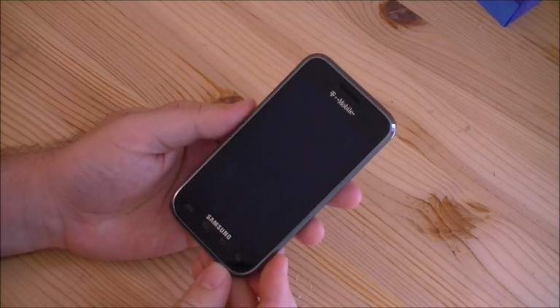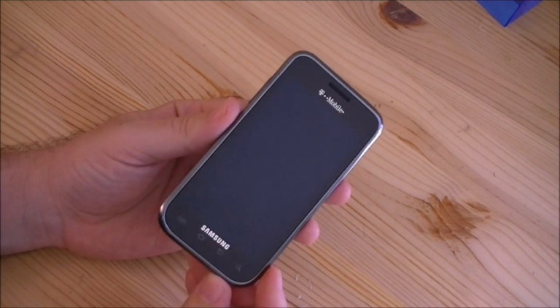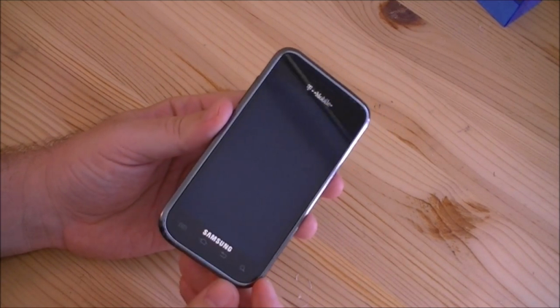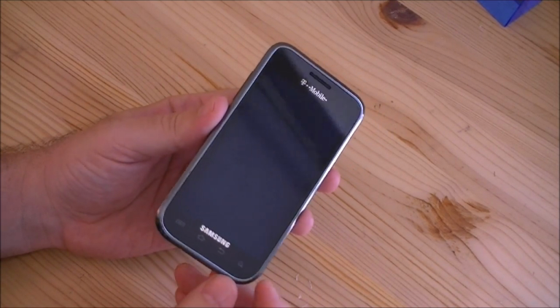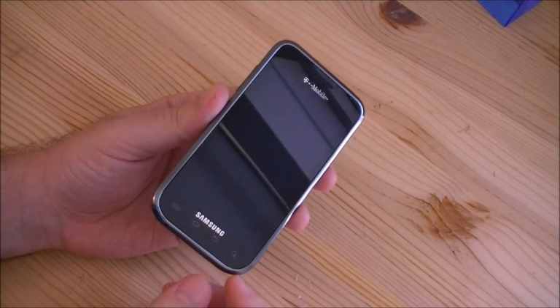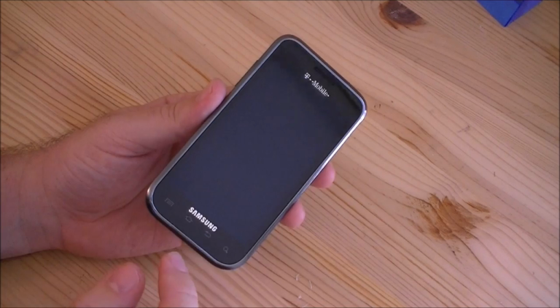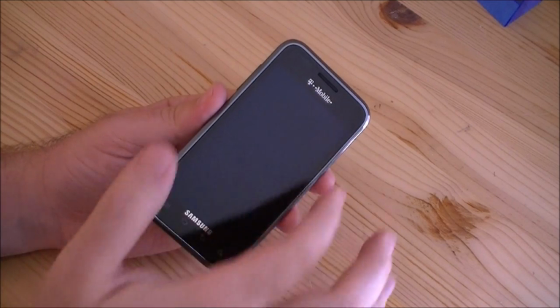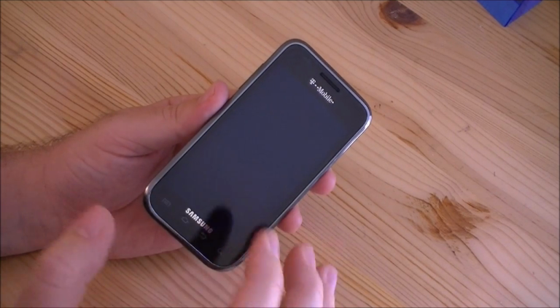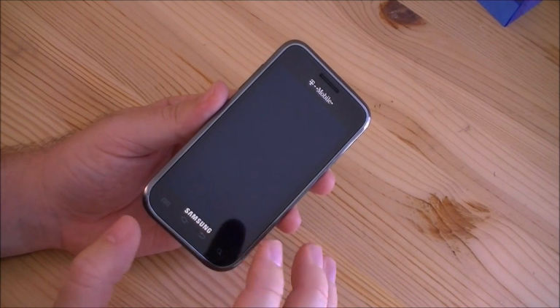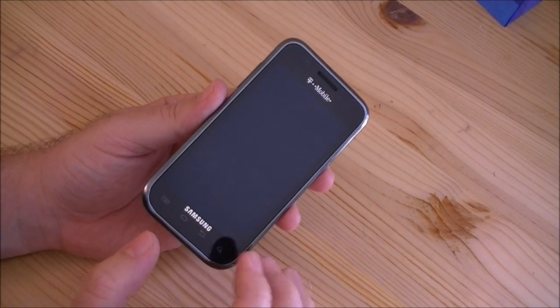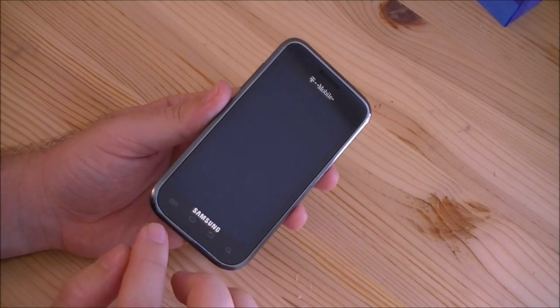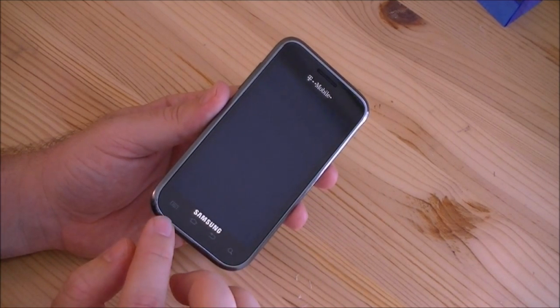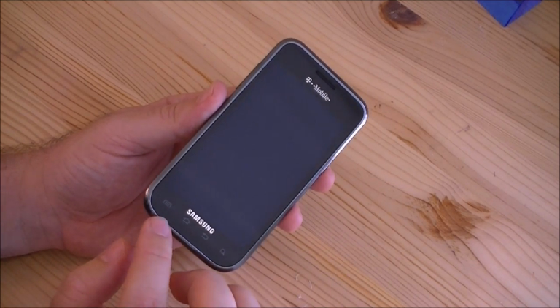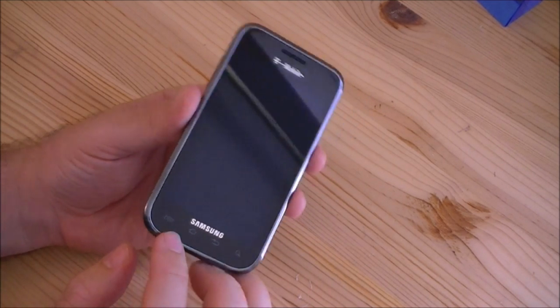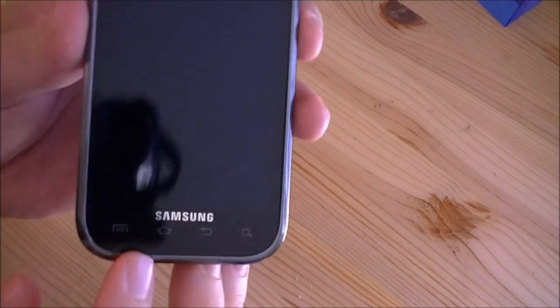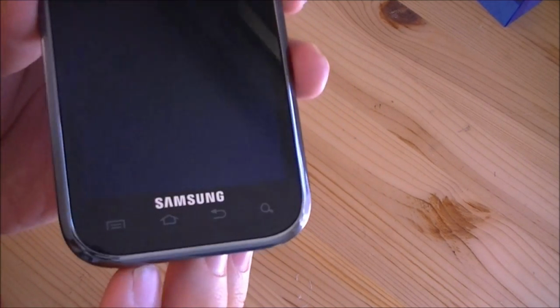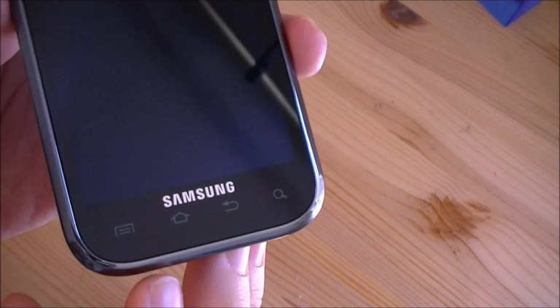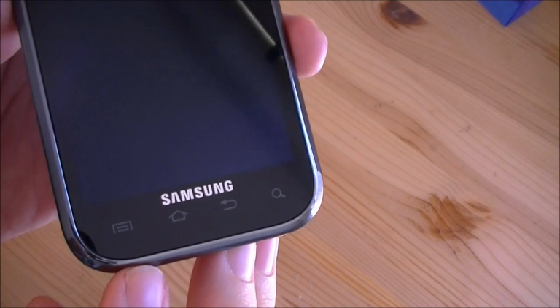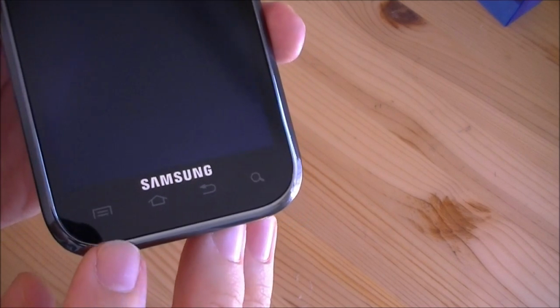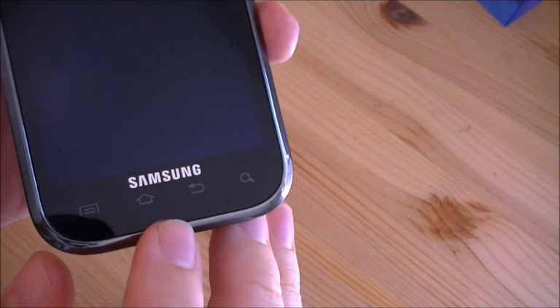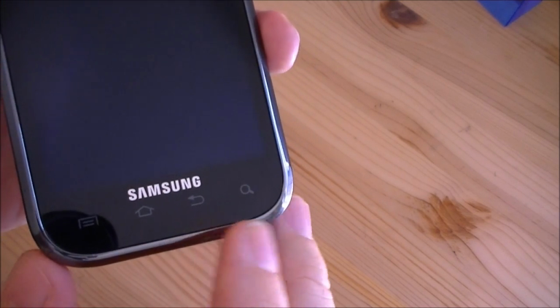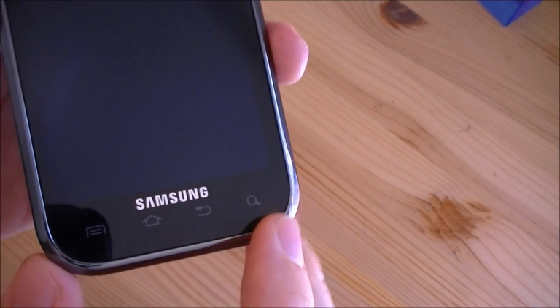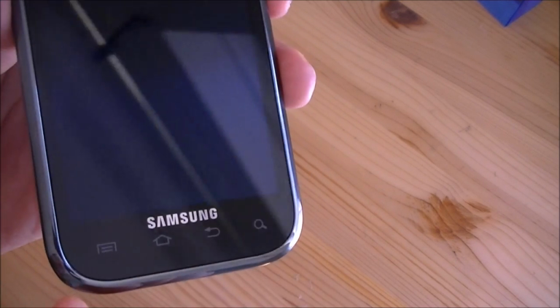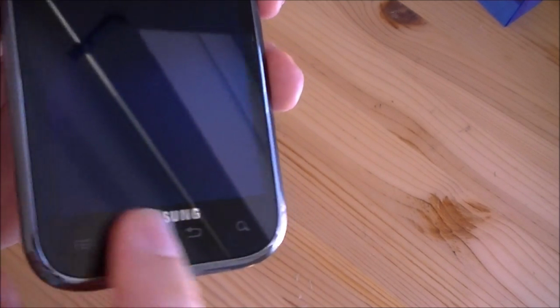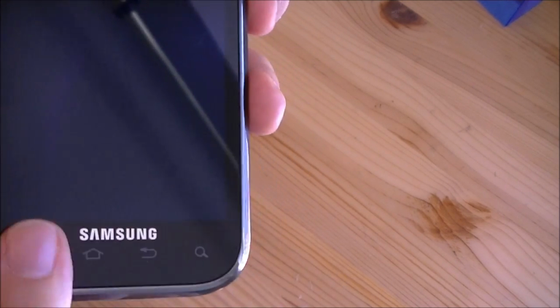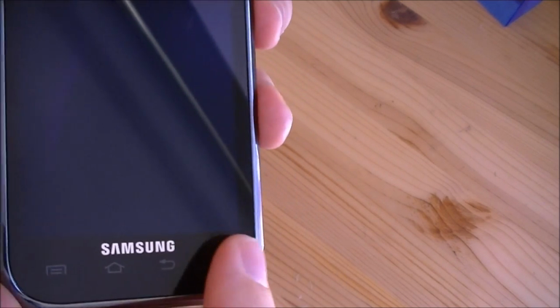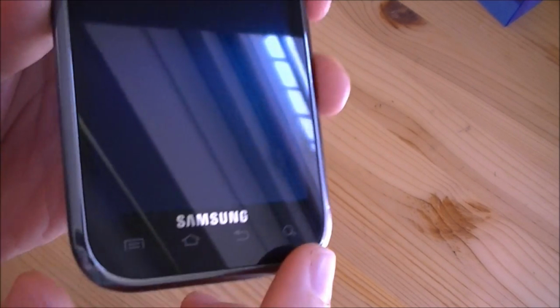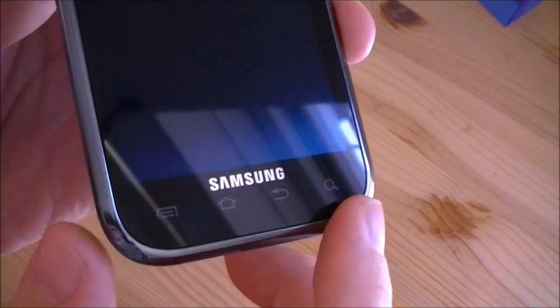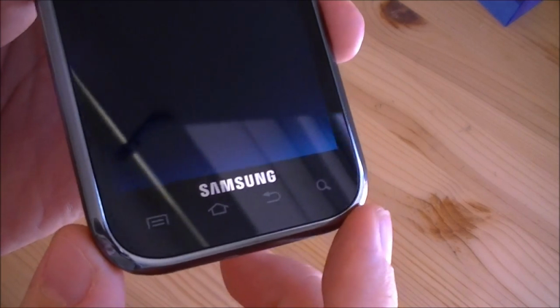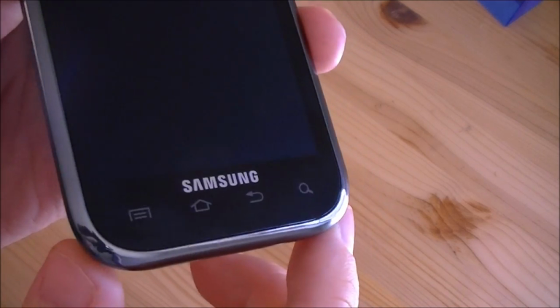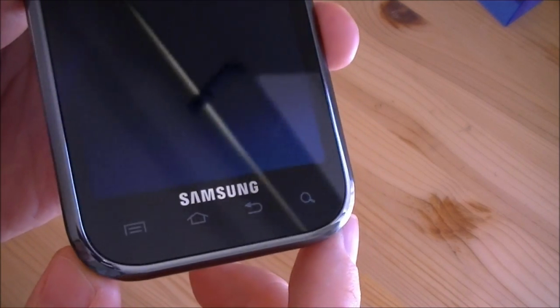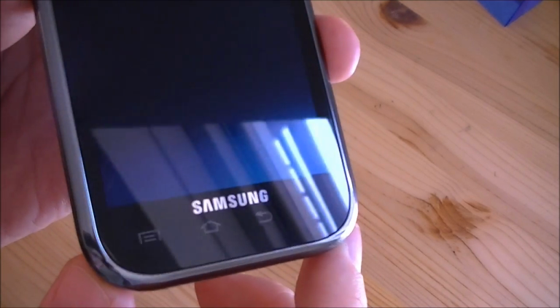You see we got a big, nice 4-inch screen here. Some capacitive buttons at the bottom — that's menu, home, back, and search. You can't feel them with your finger, so you're going to have to look at them with your eyes to figure out where they are.